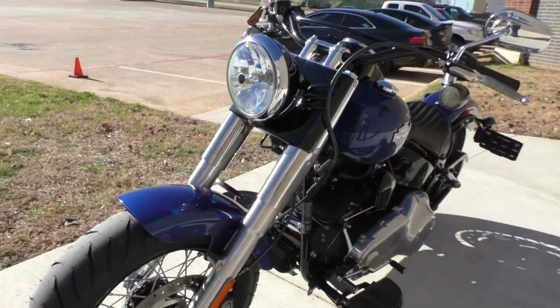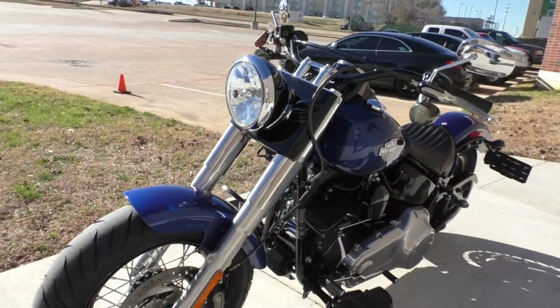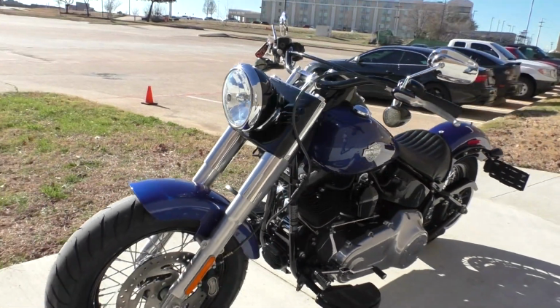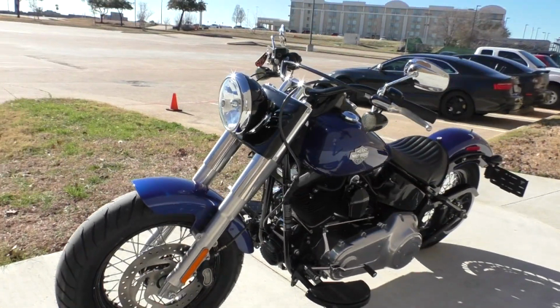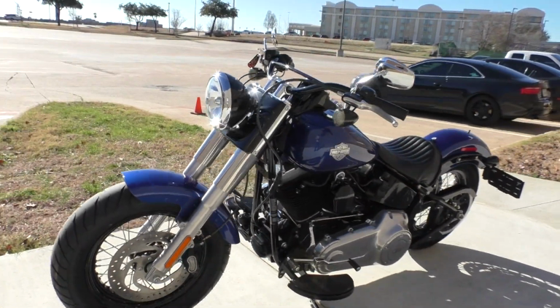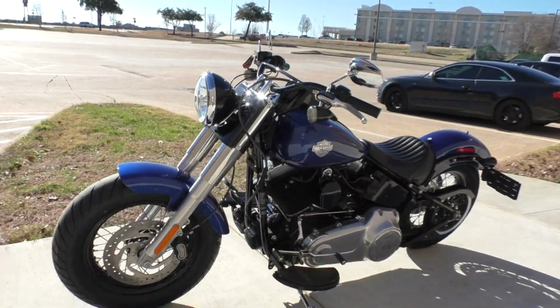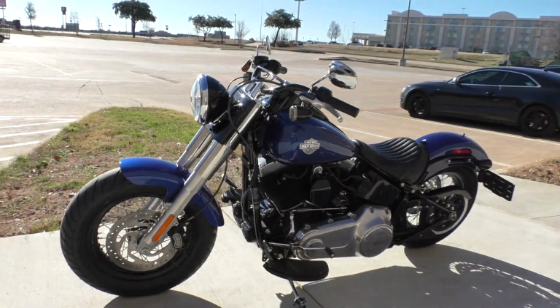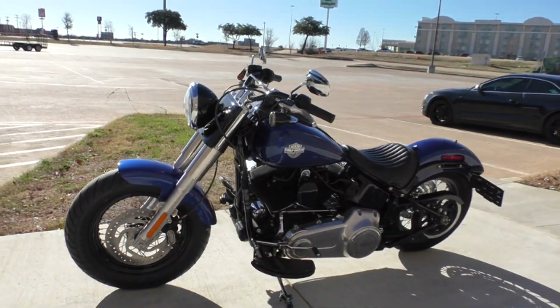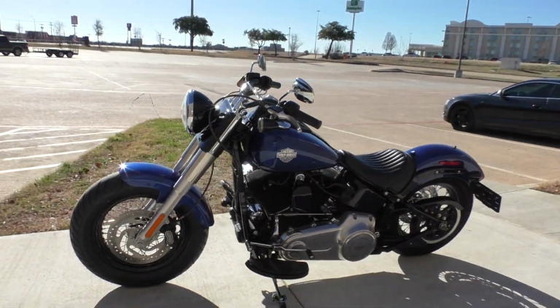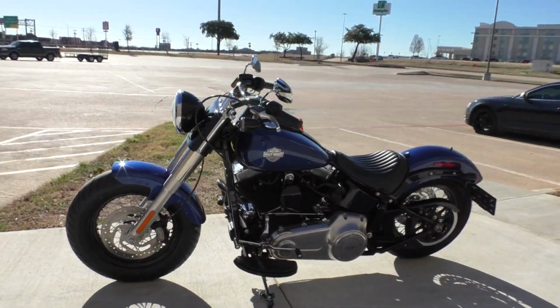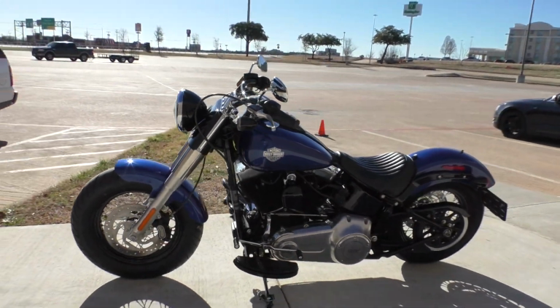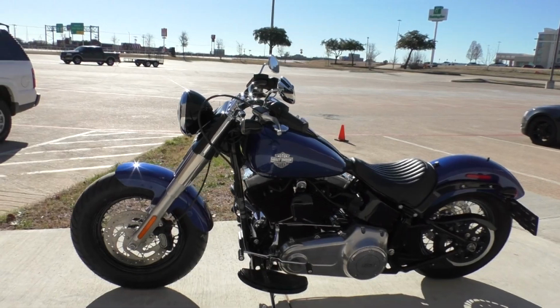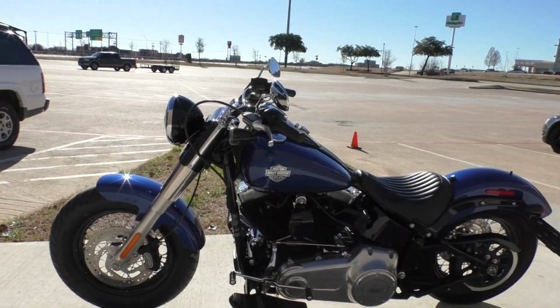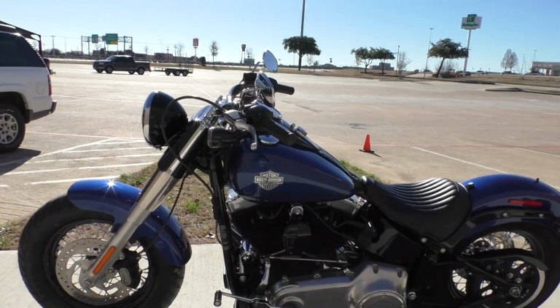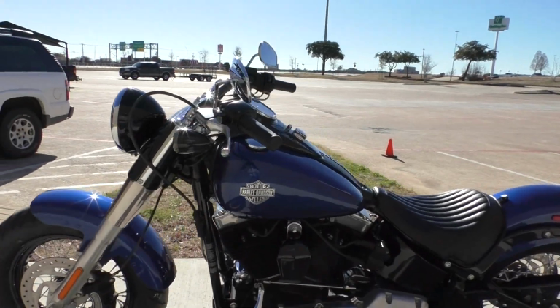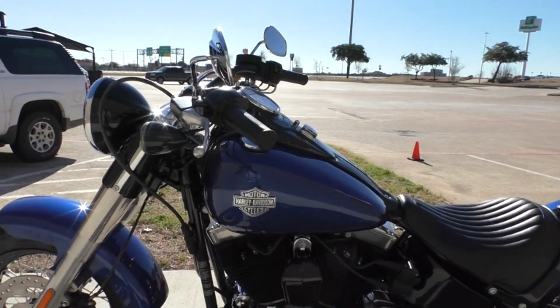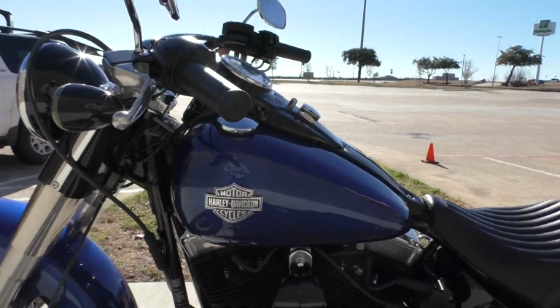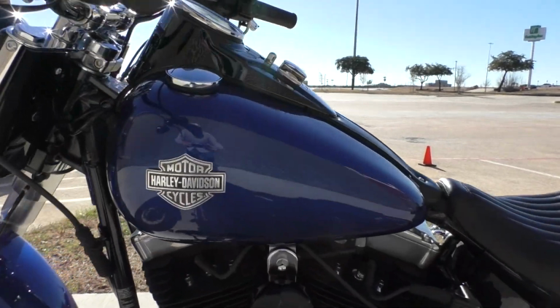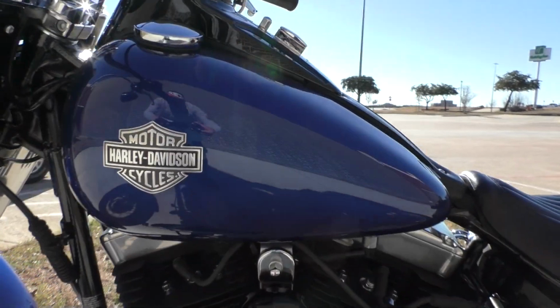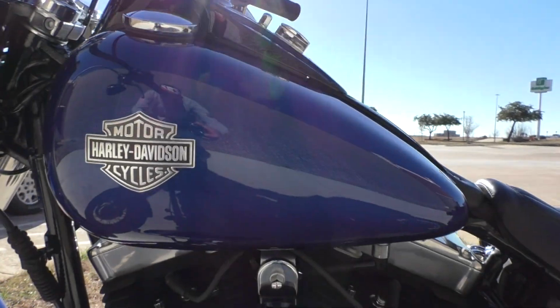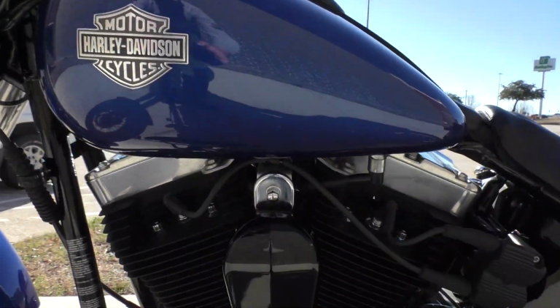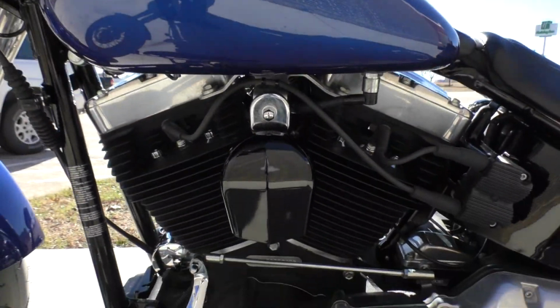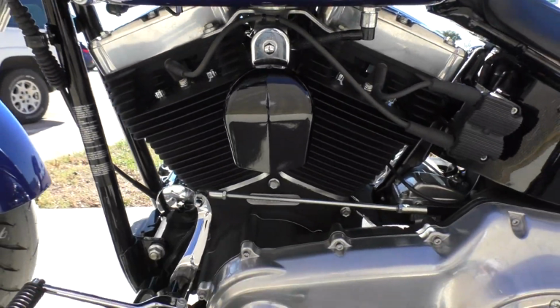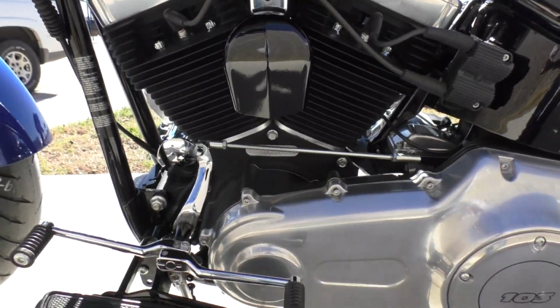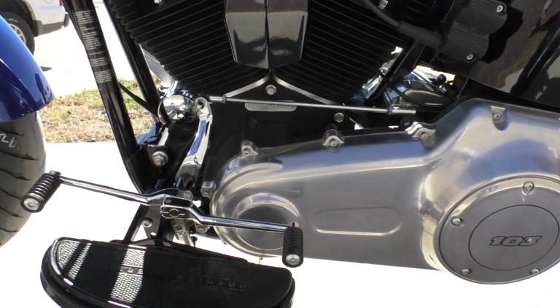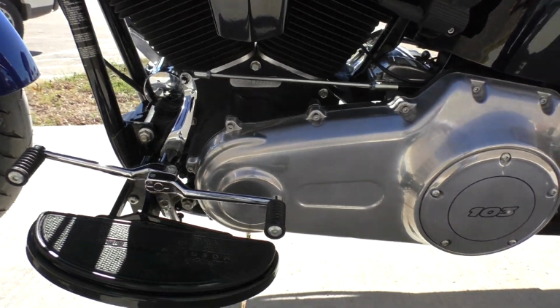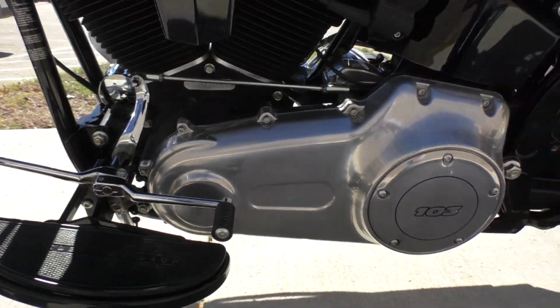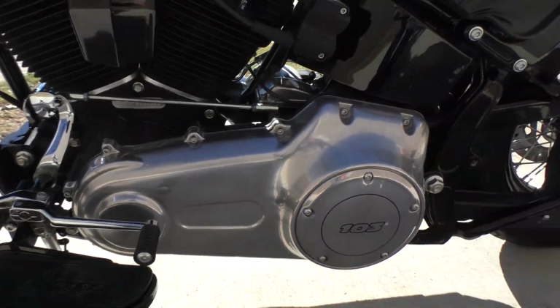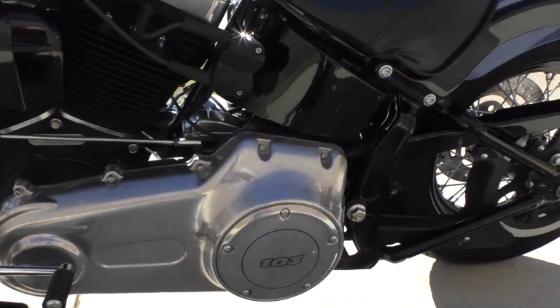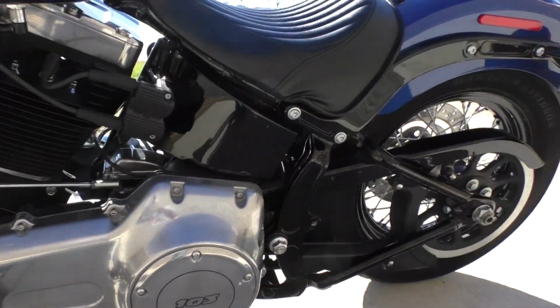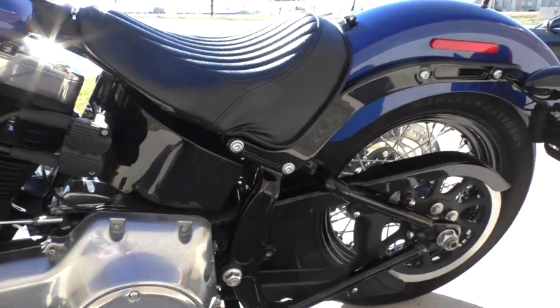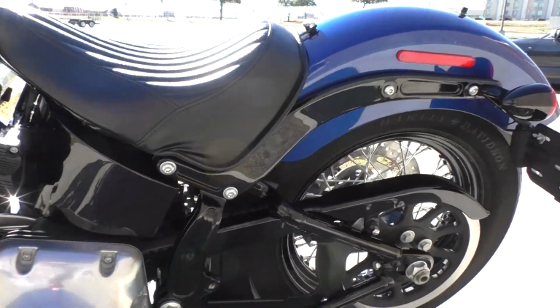It's one of our certified pre-owned motorcycles. It's been through our 32-point pre-delivery inspection. We test rode it, made sure everything was working correctly, and gave it a professional detail. It's got the heel-toe shifter.